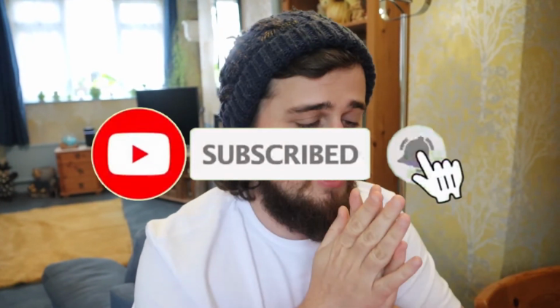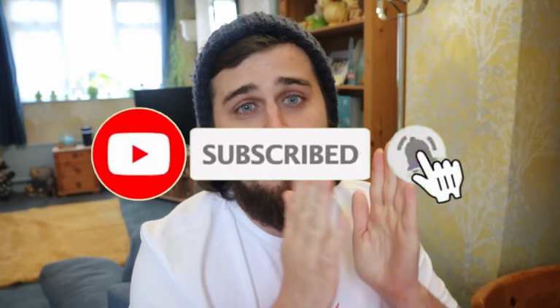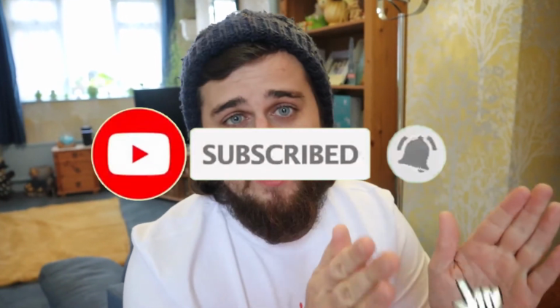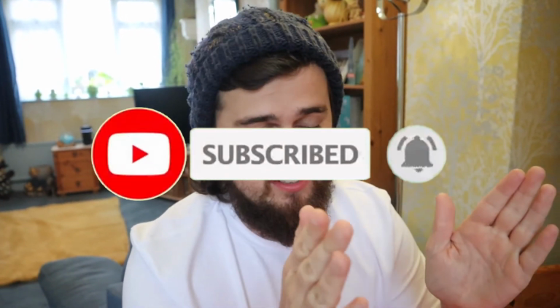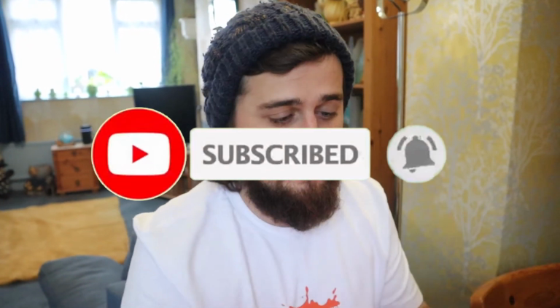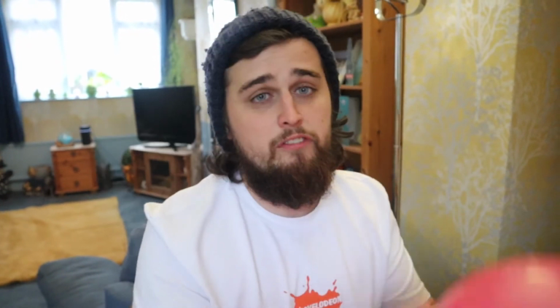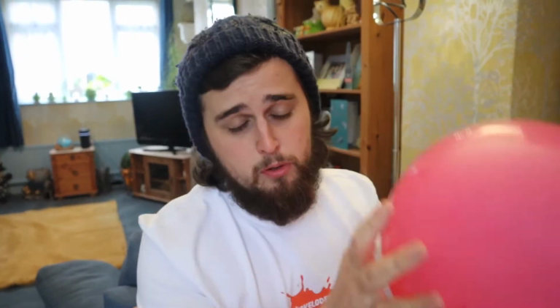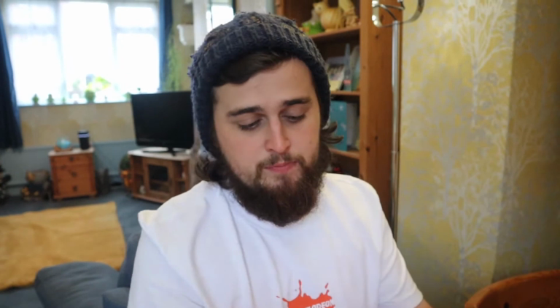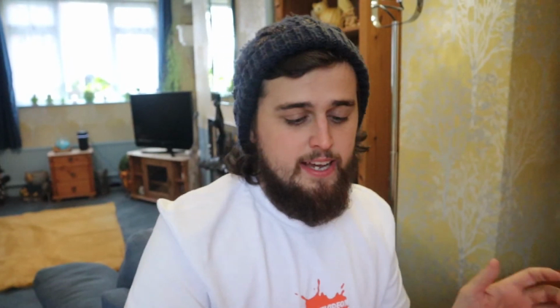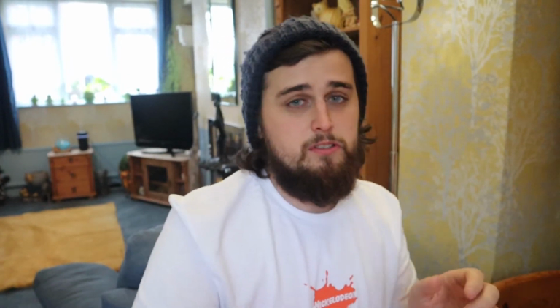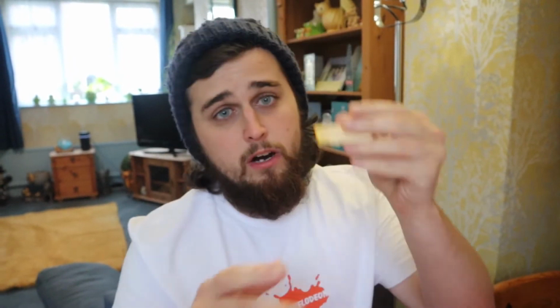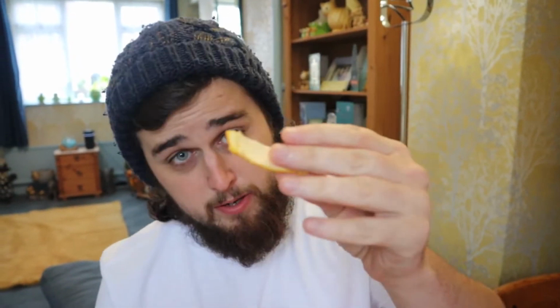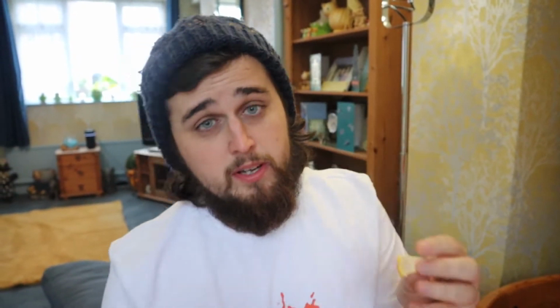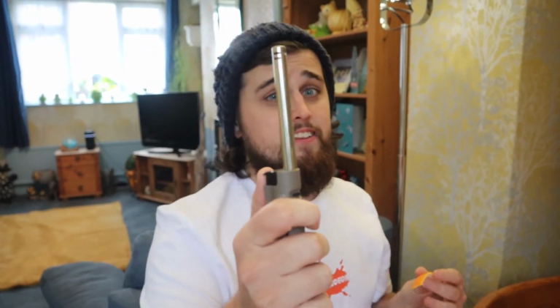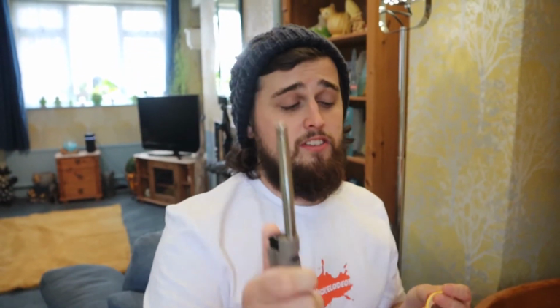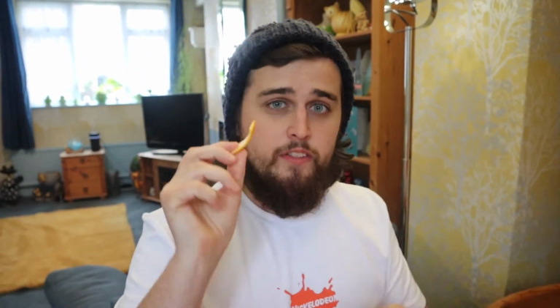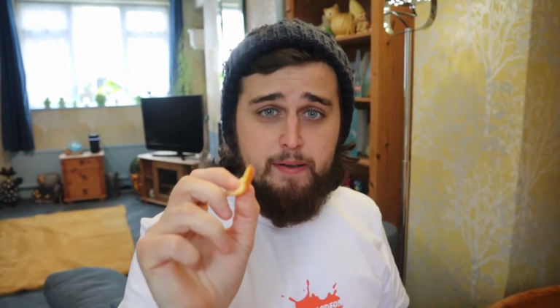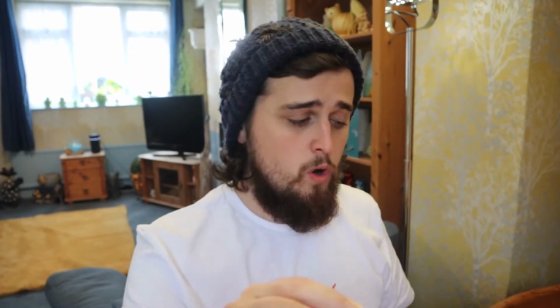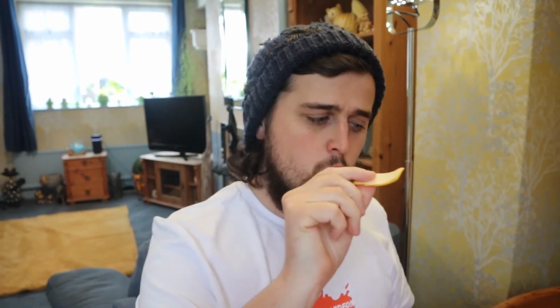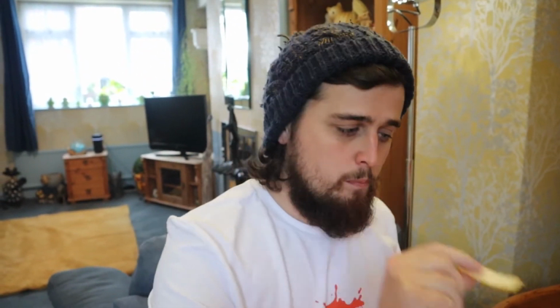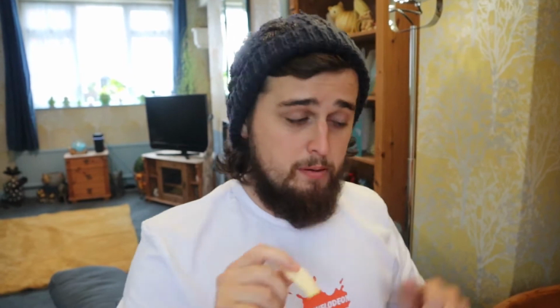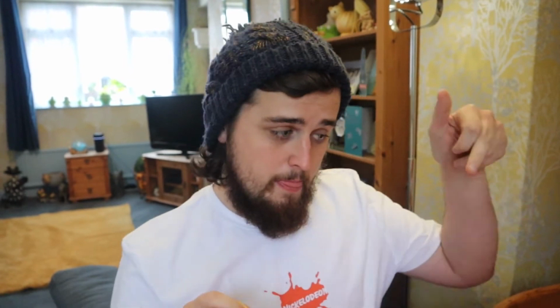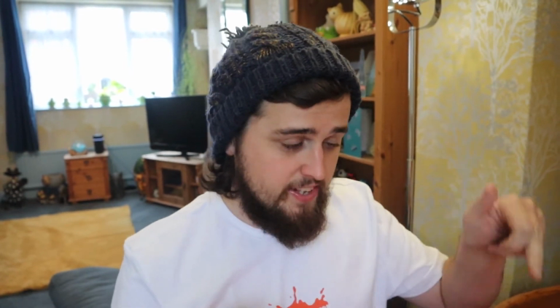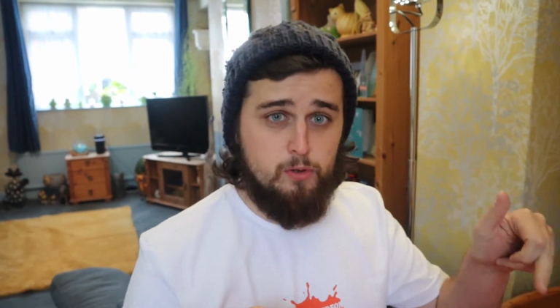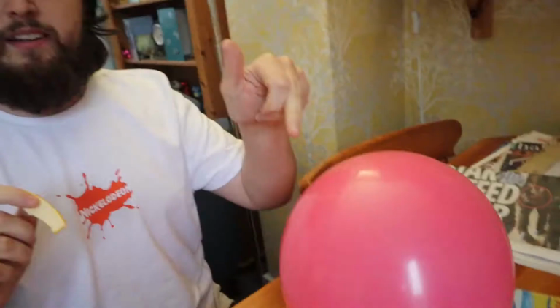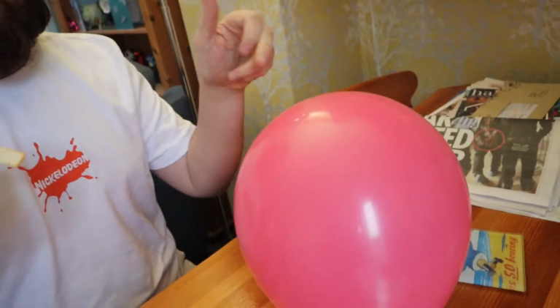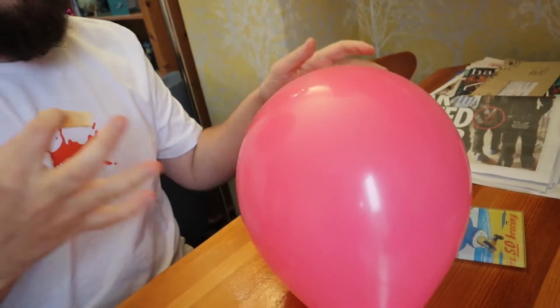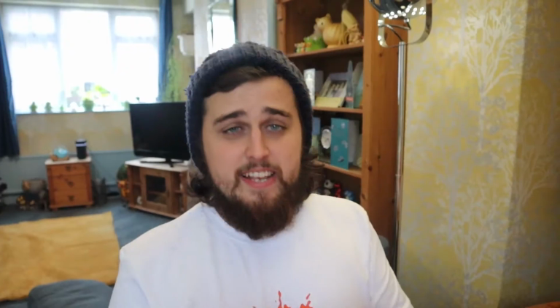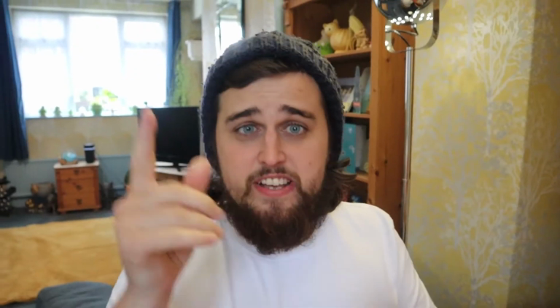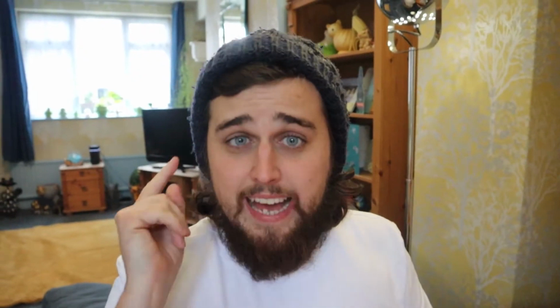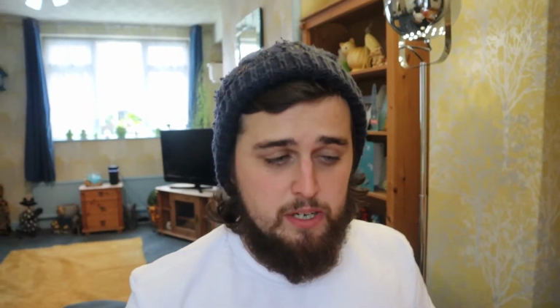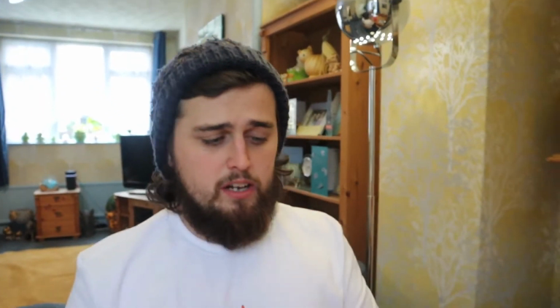So, the first TikTok involves a balloon. Also, some orange peel and a lighter. Apparently, the orange peel will pop this balloon. Let's see if this one actually works.